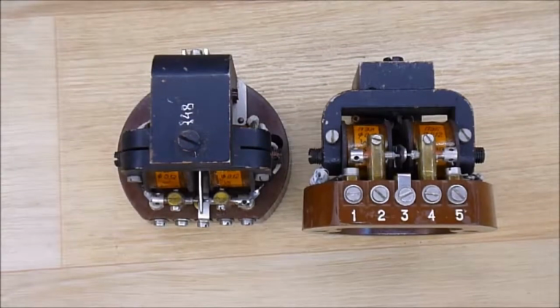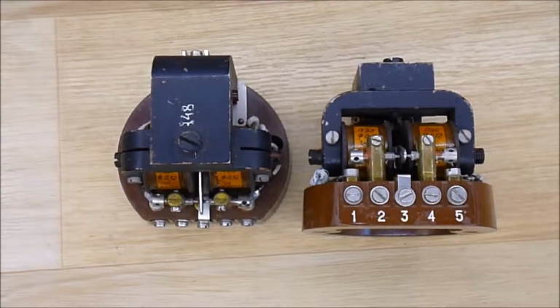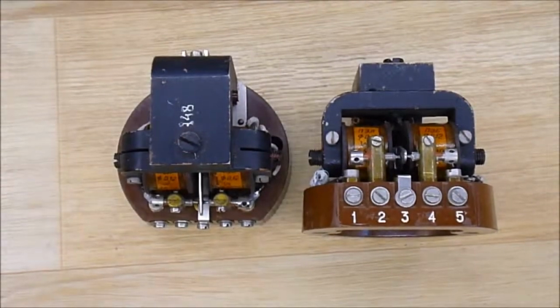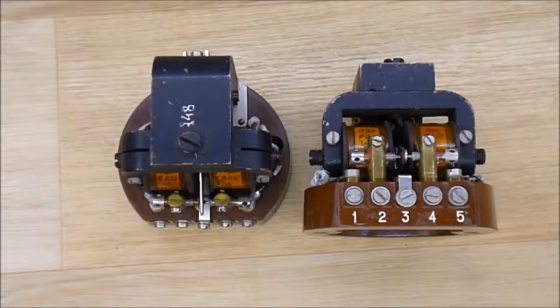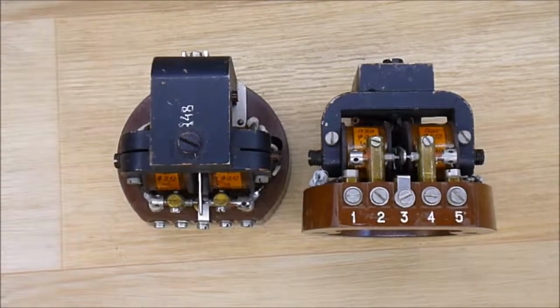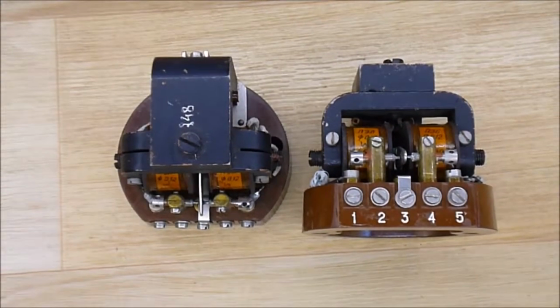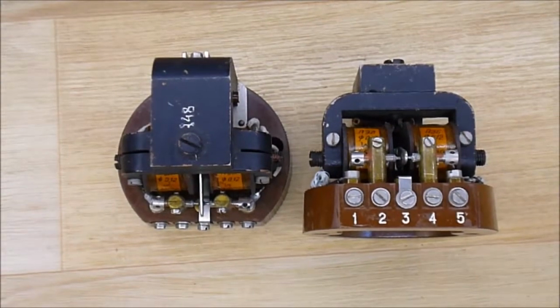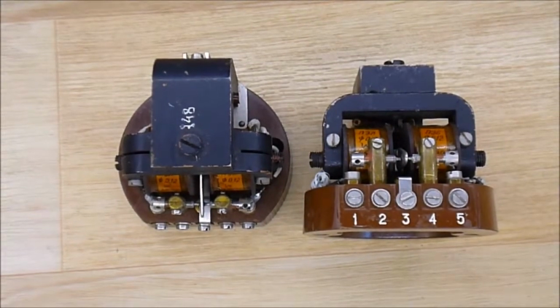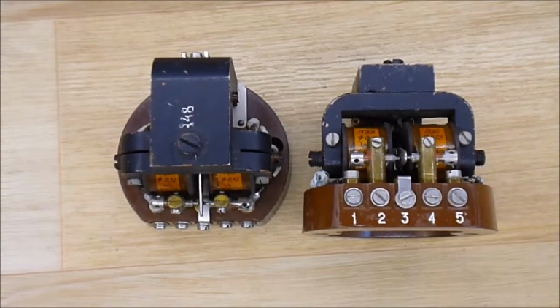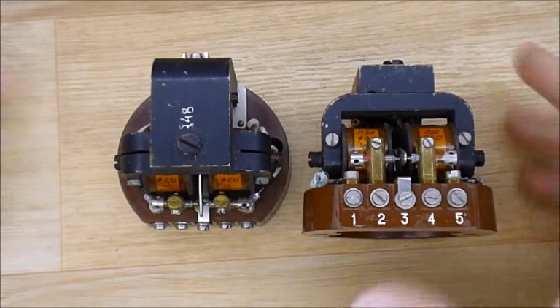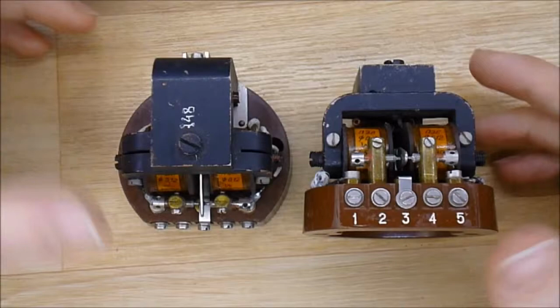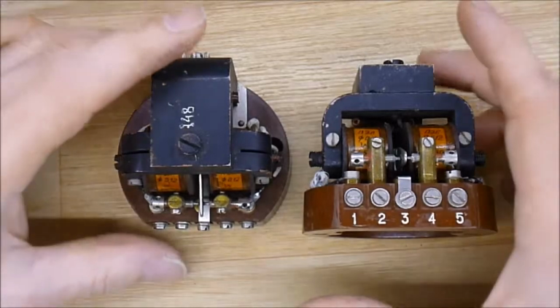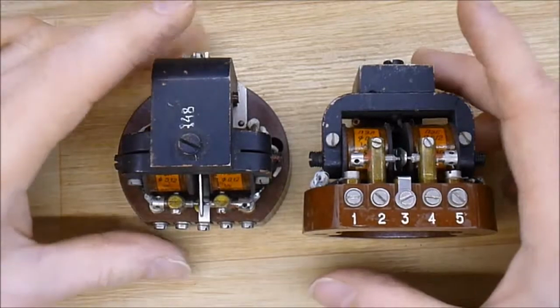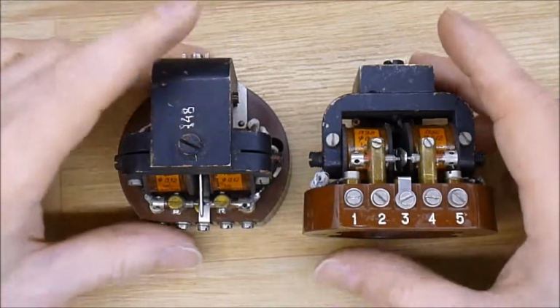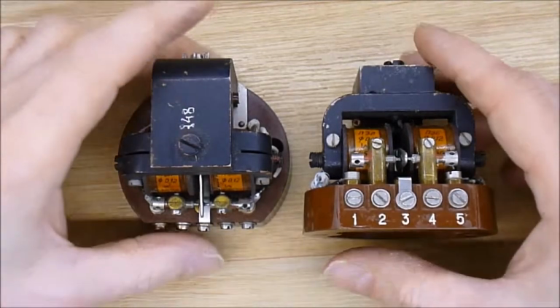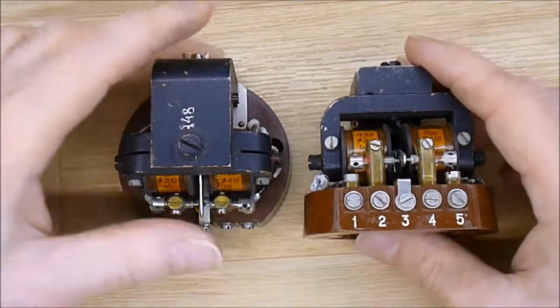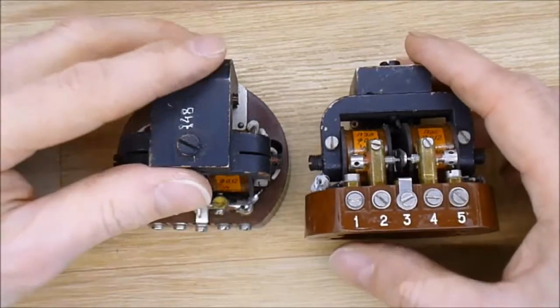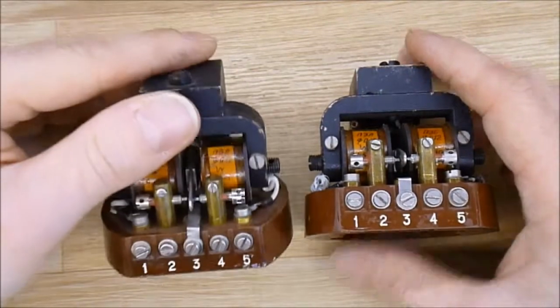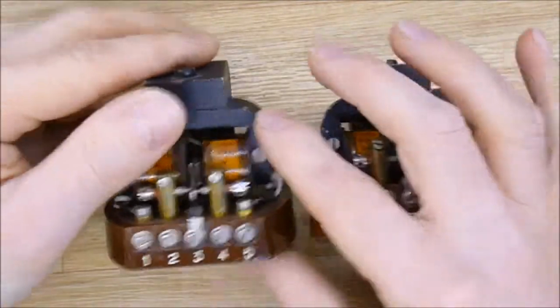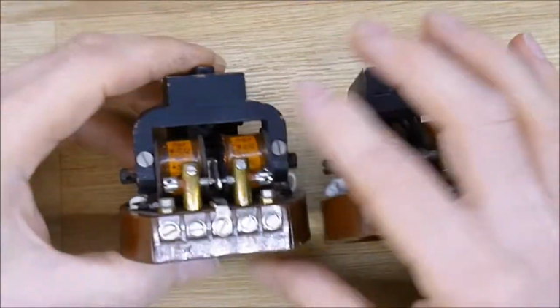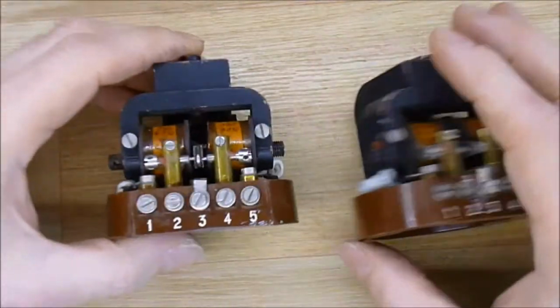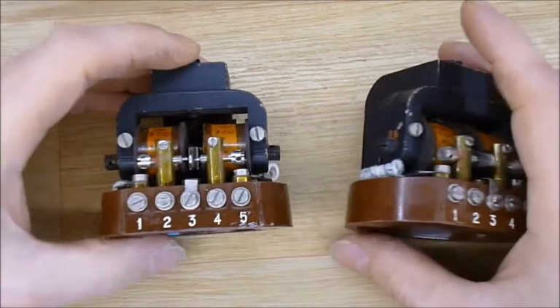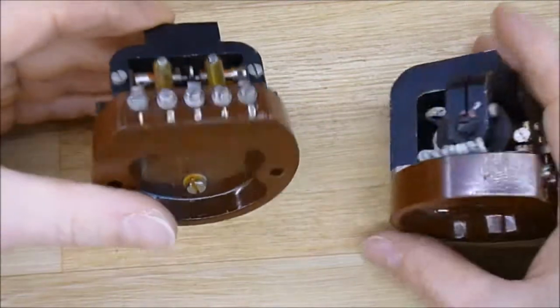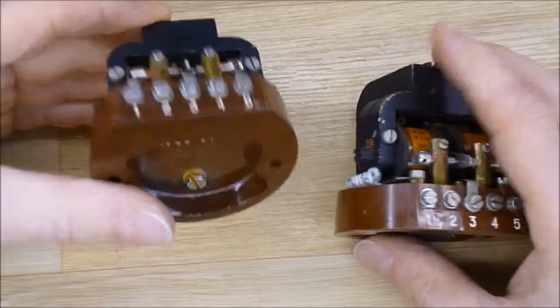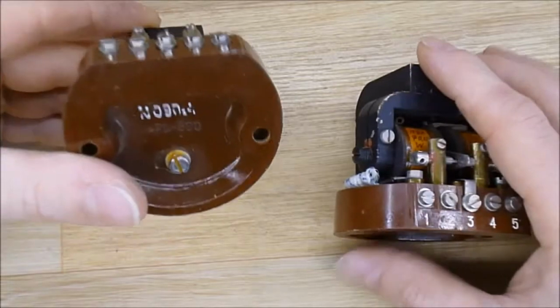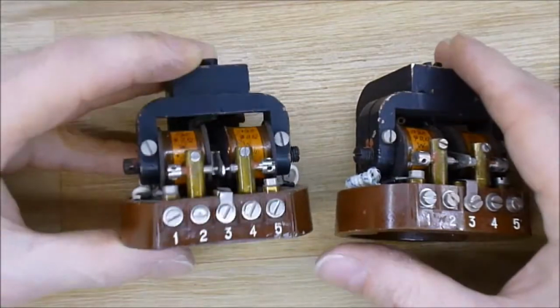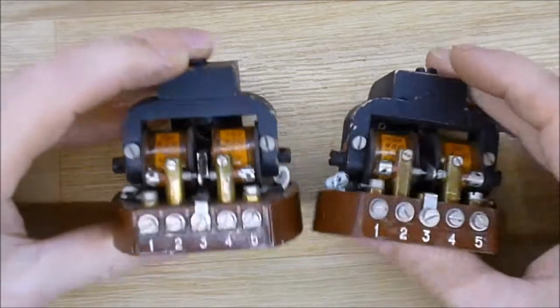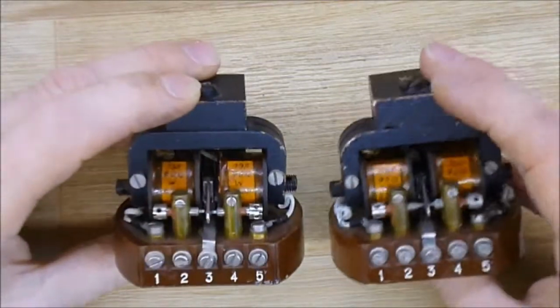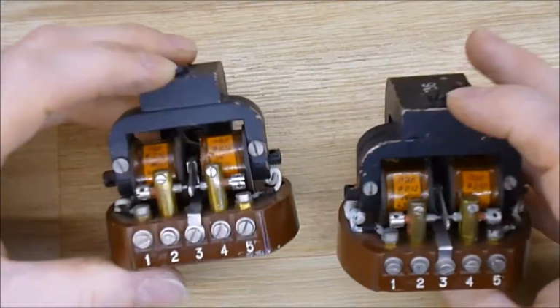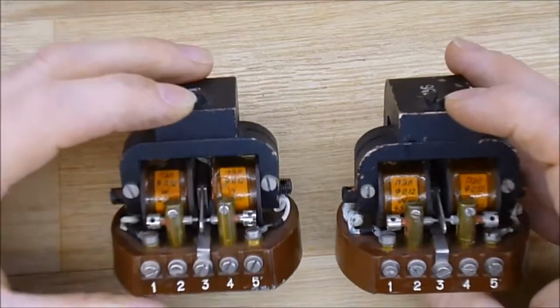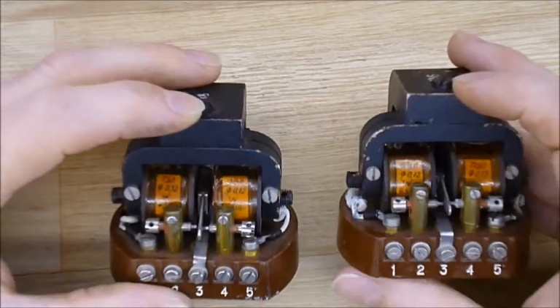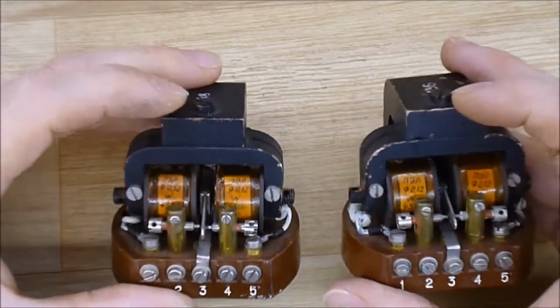Hi guys, a little quiz for you. I have these two things — they are Russian made, they seem pretty old, and I do not know the purpose of them.